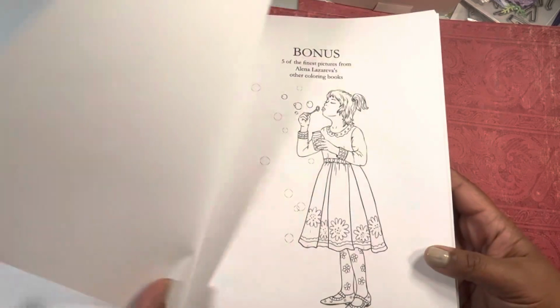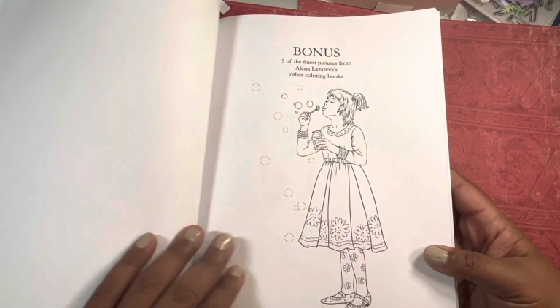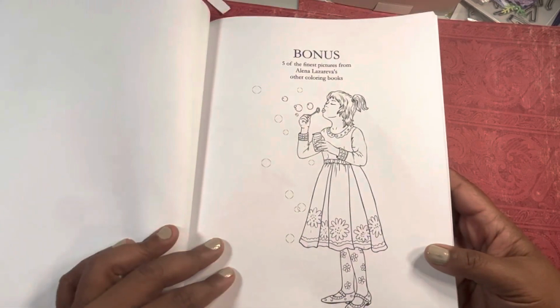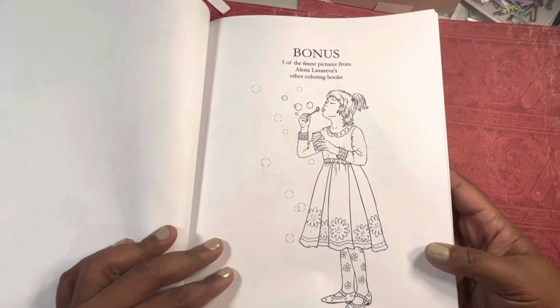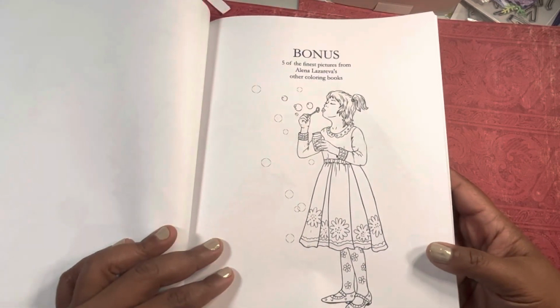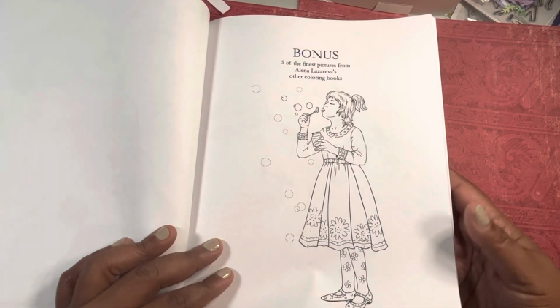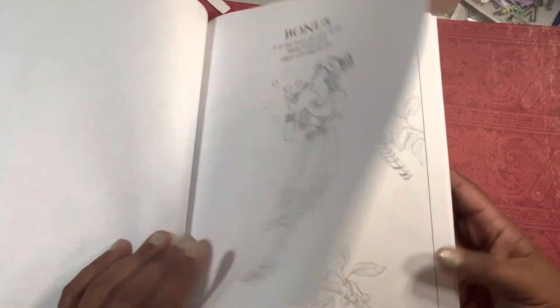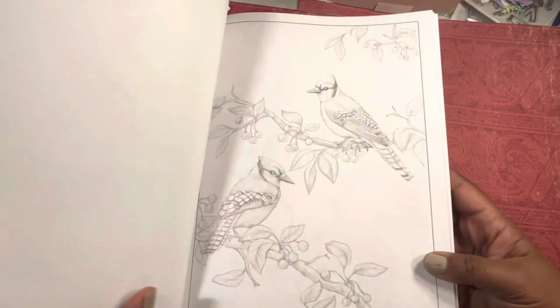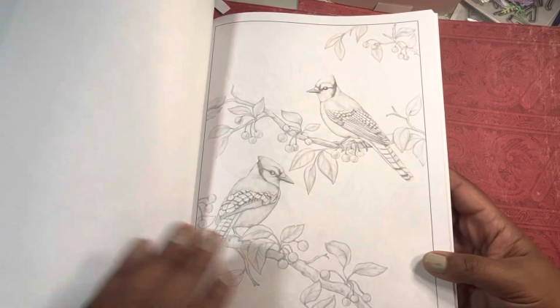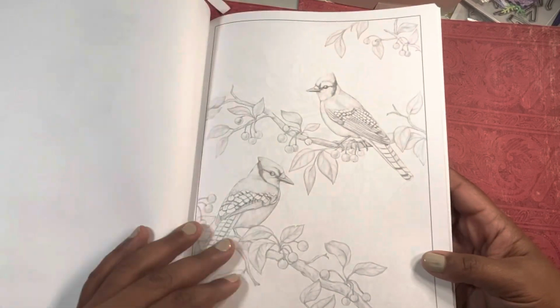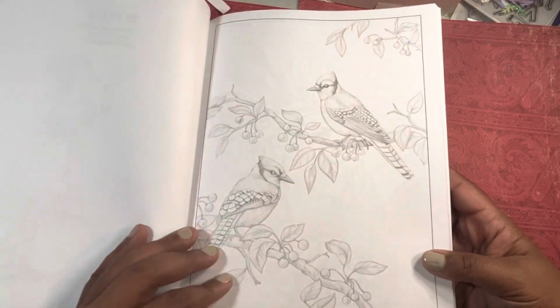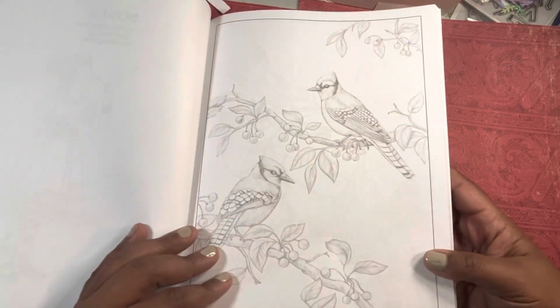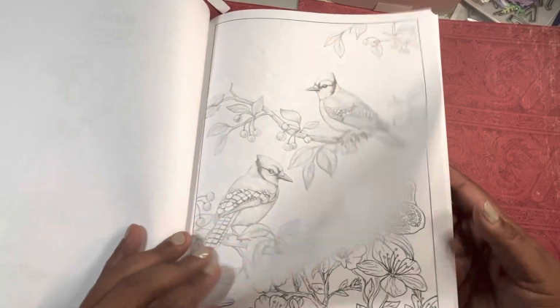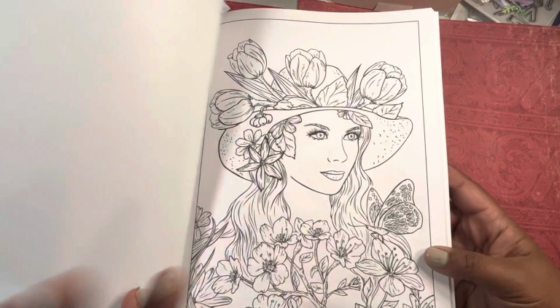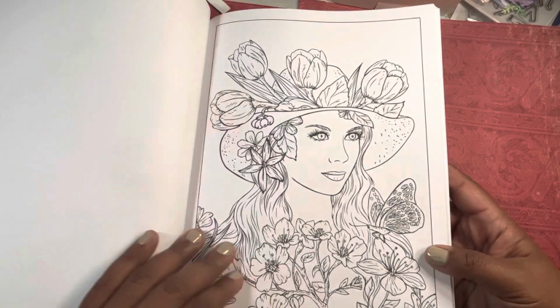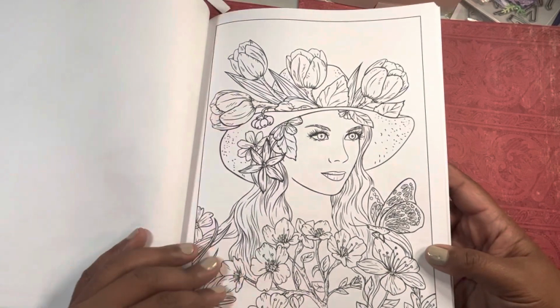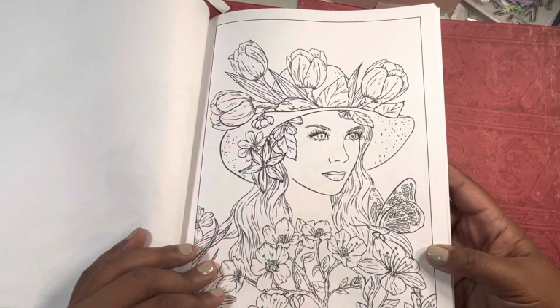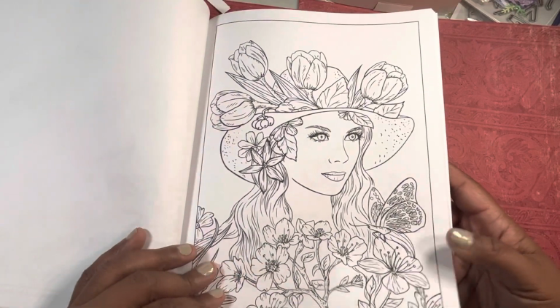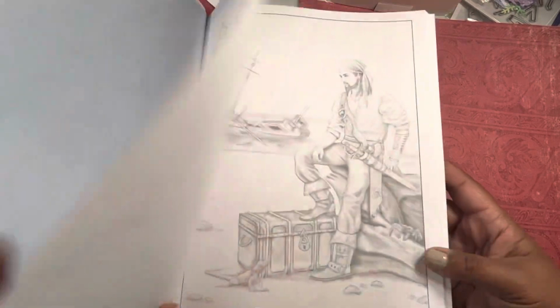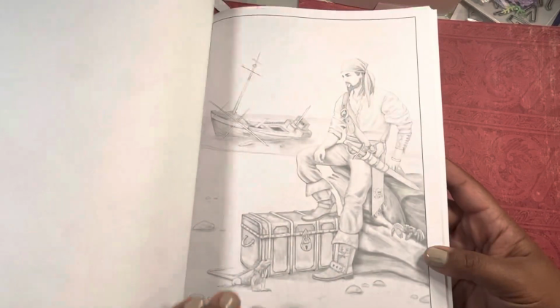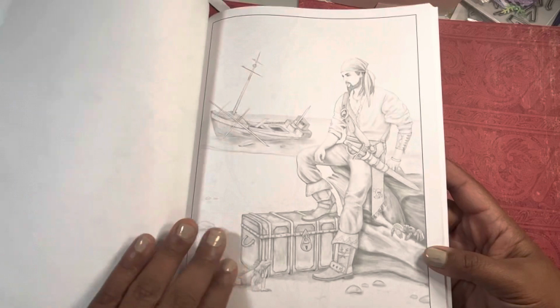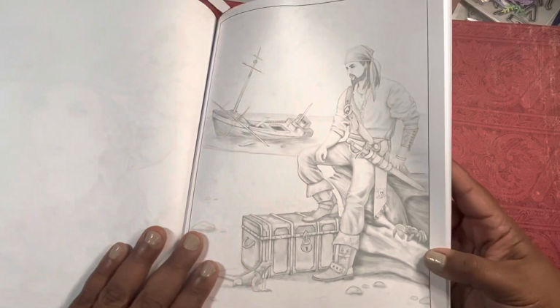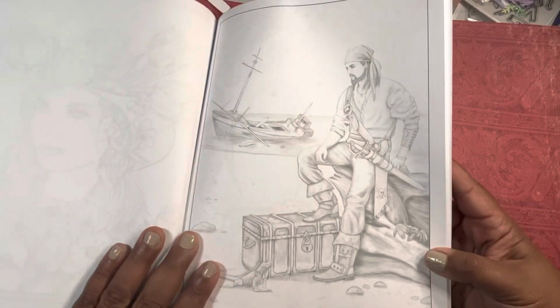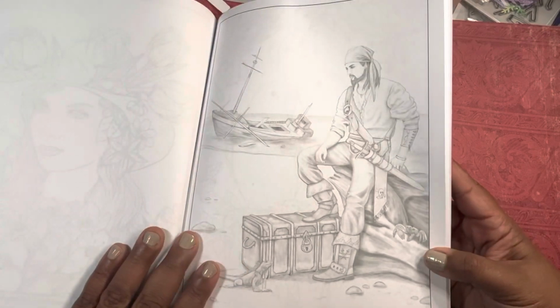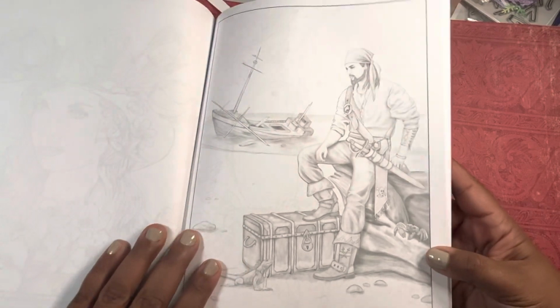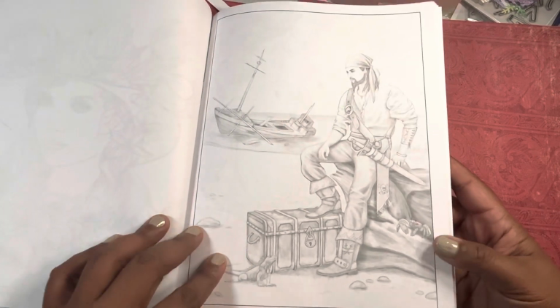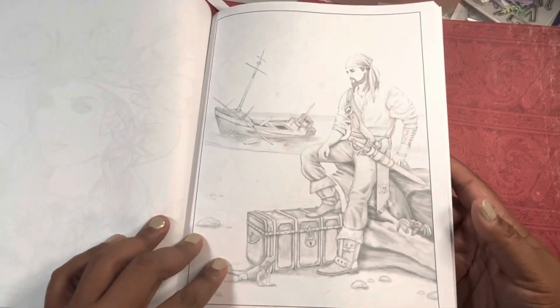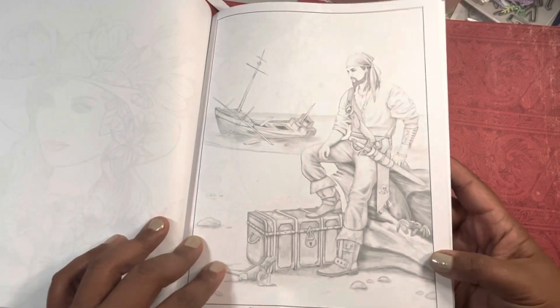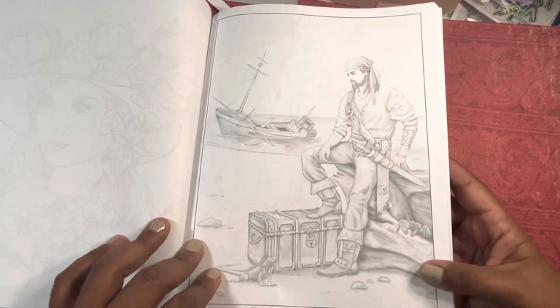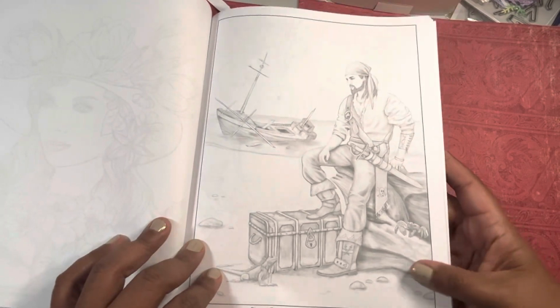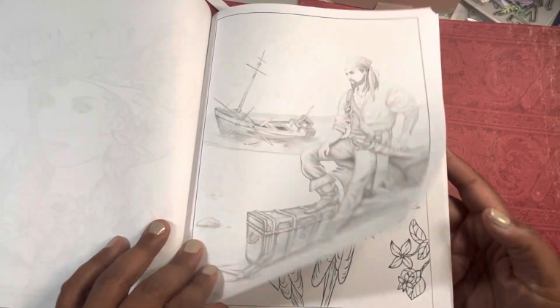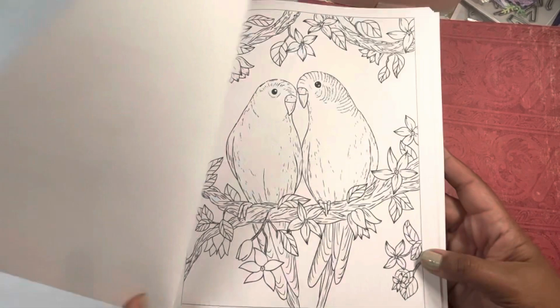Ladybug. Then you've got some bonus pages from other books — hot guy summer — plus this would go with my pirate.